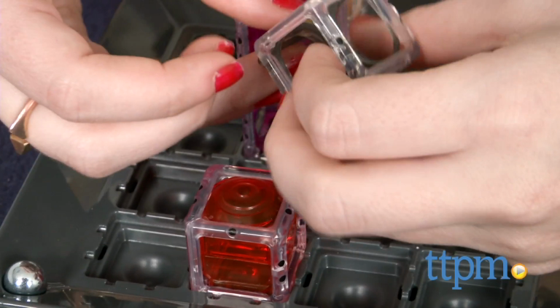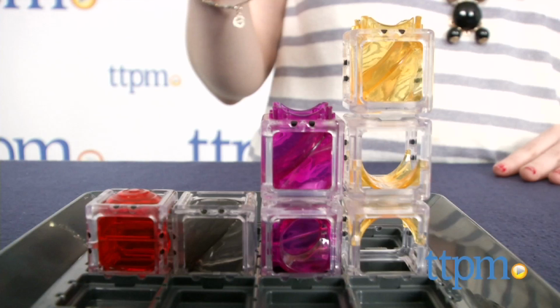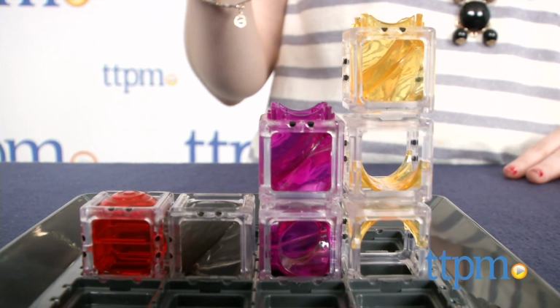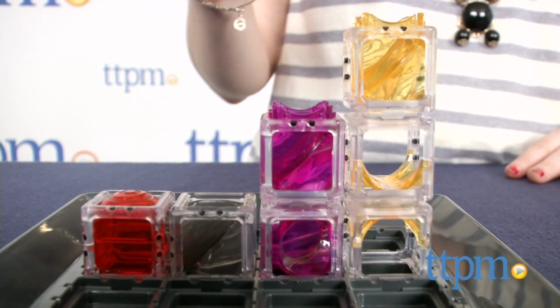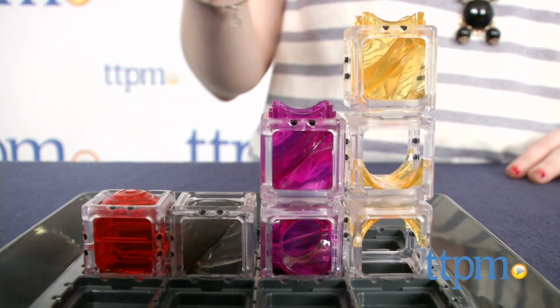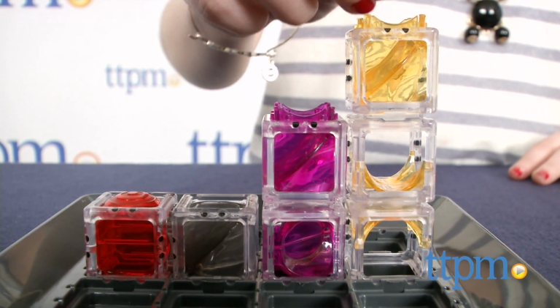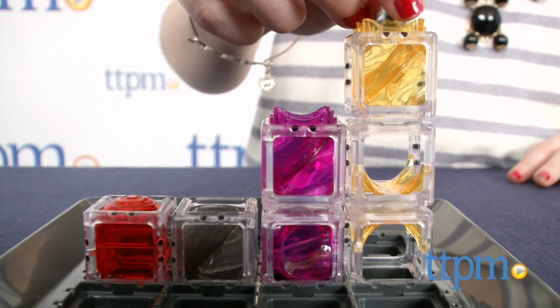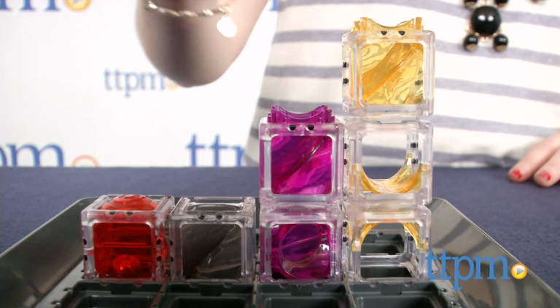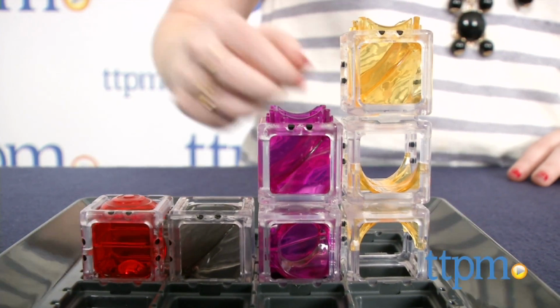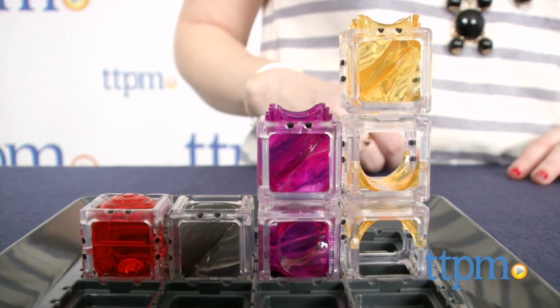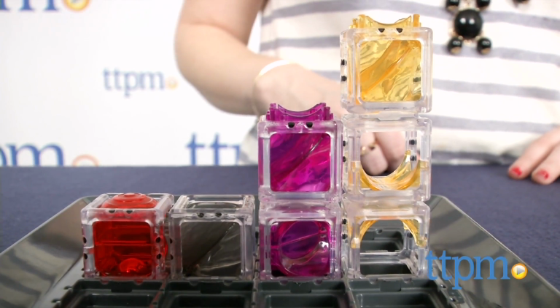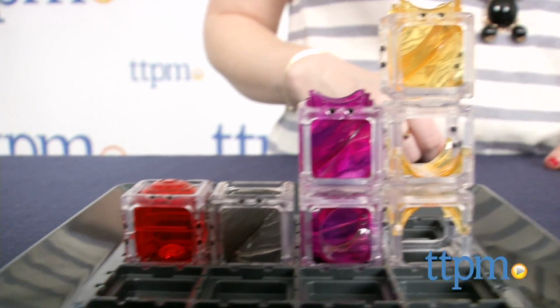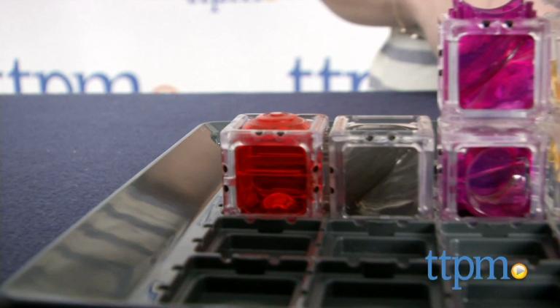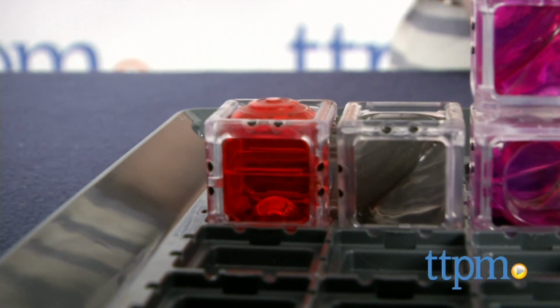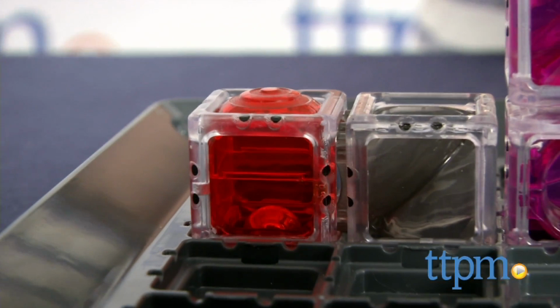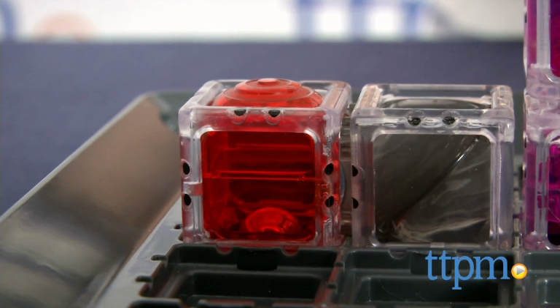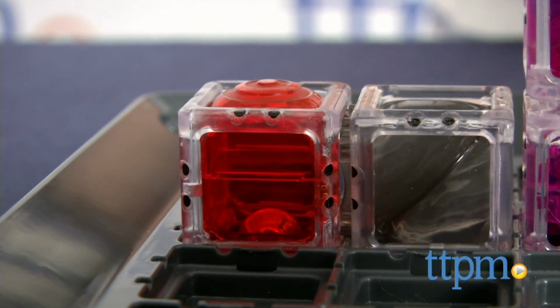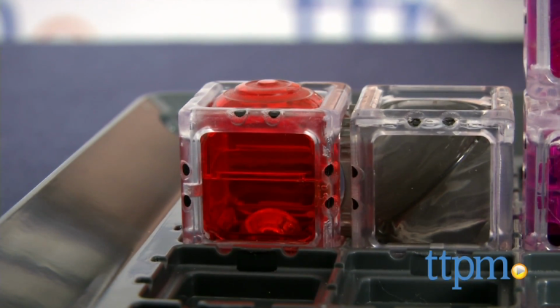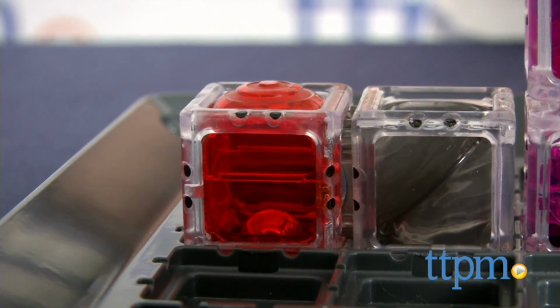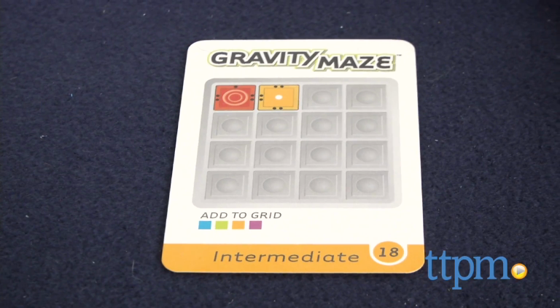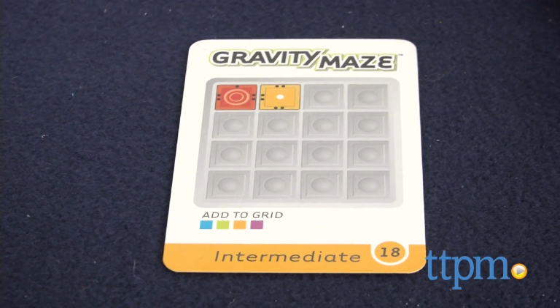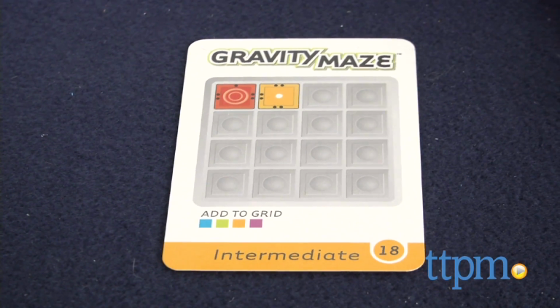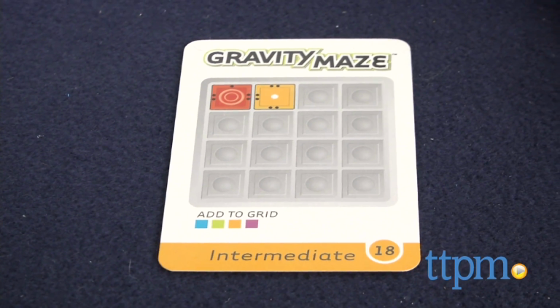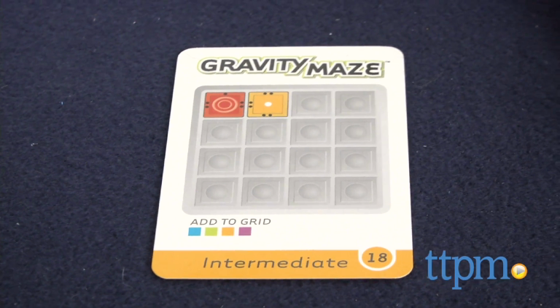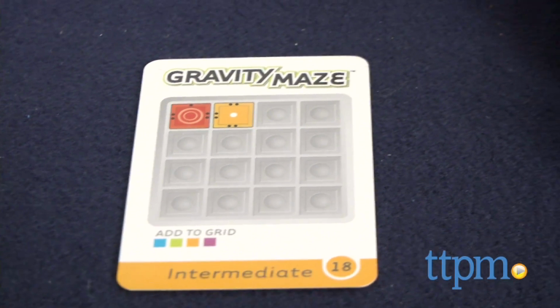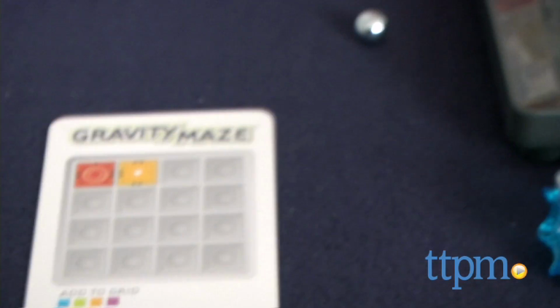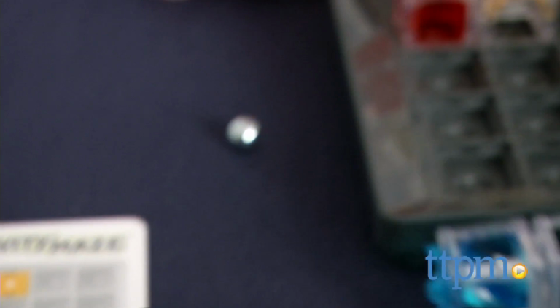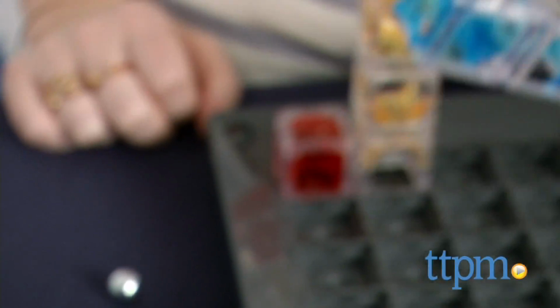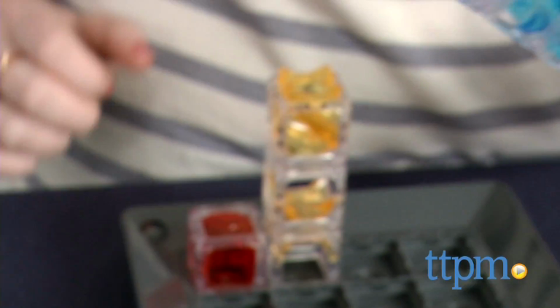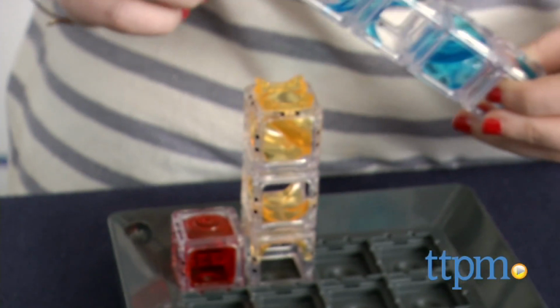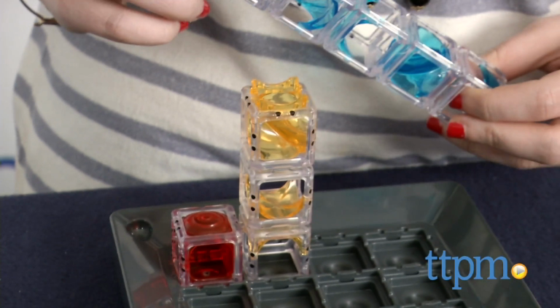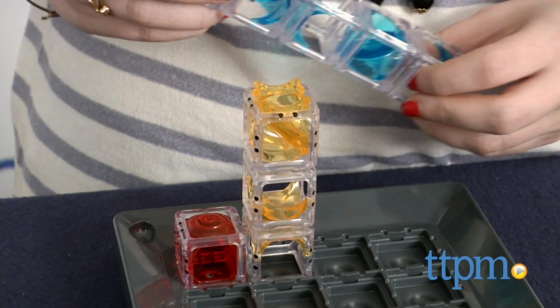Each piece of the maze features dot markings along the edges so you'll know how to configure your starting pieces as a guide. Sometimes each piece will be placed in its own spot on the board, while other times you'll need to stack them one on top of the other.